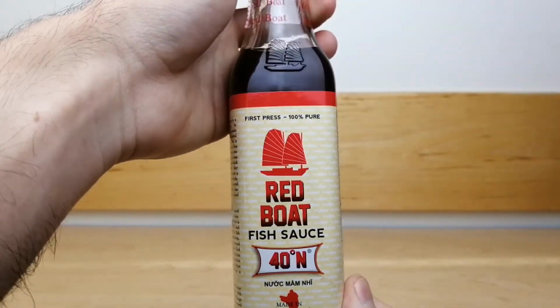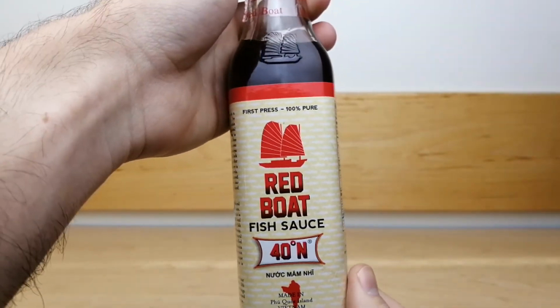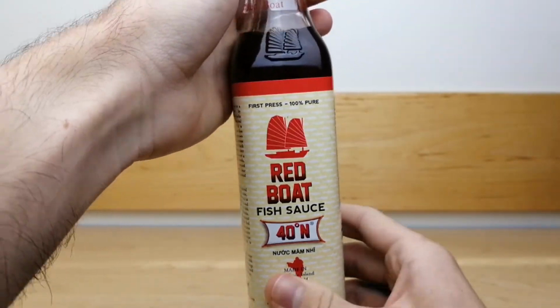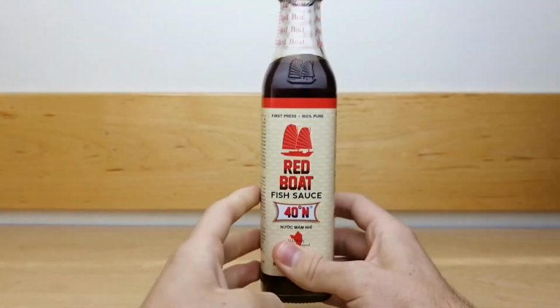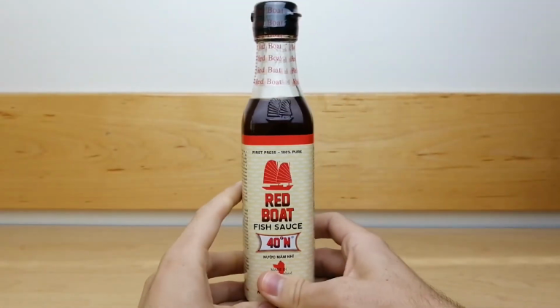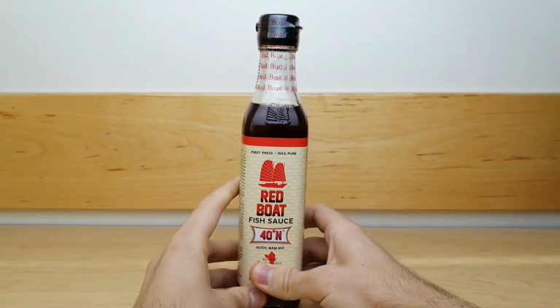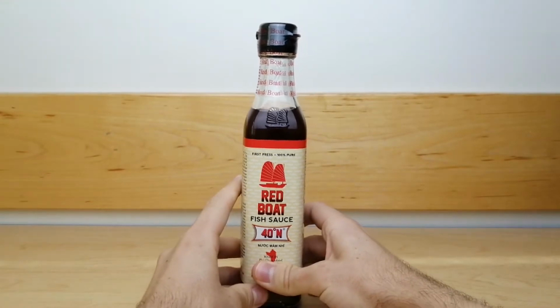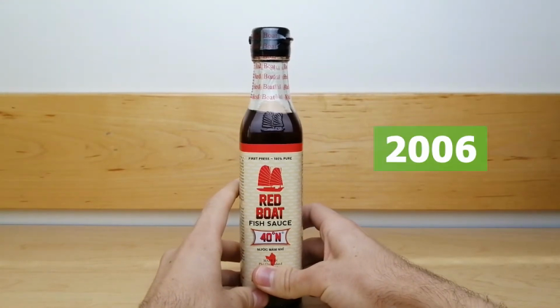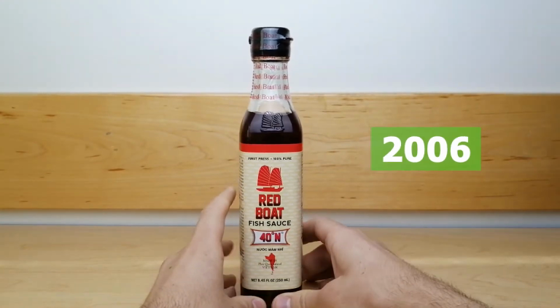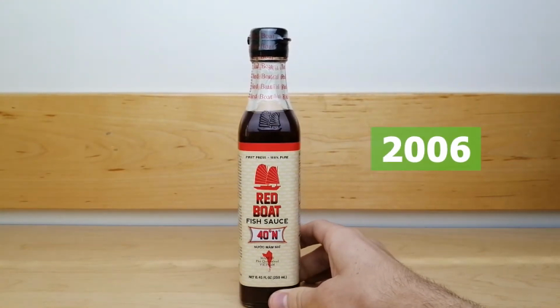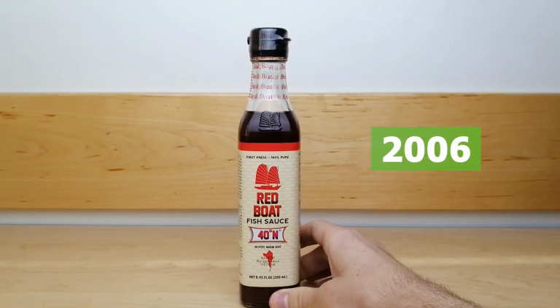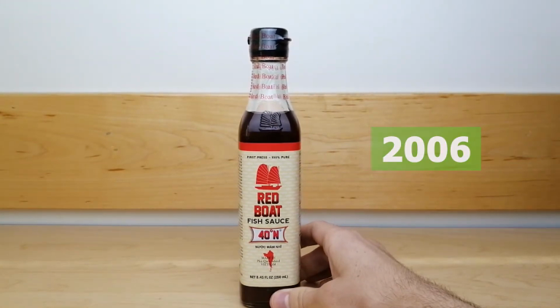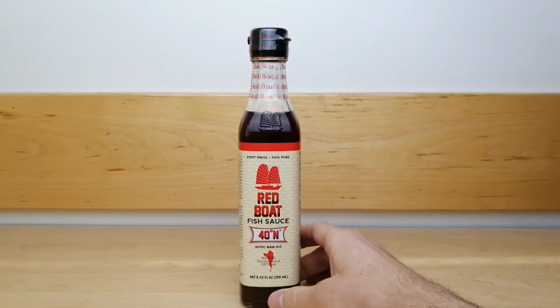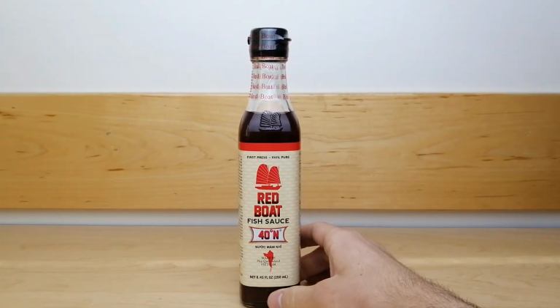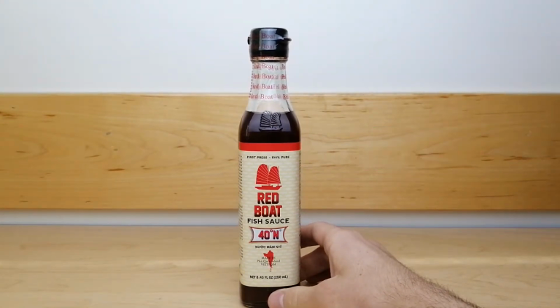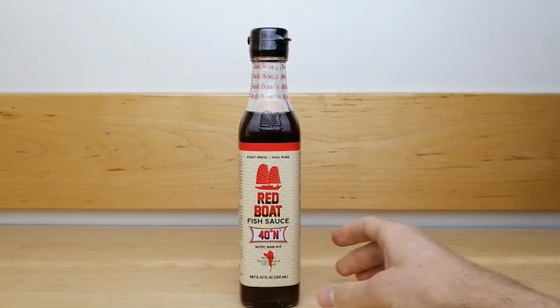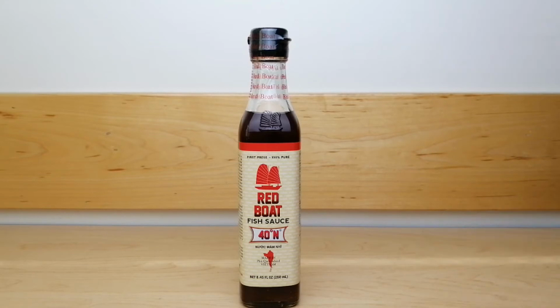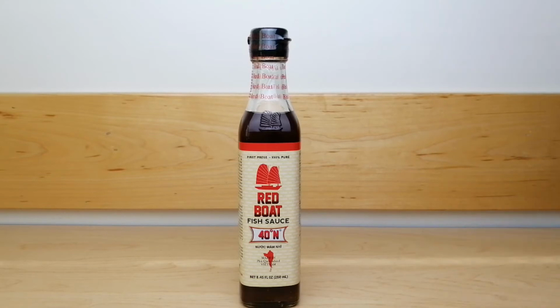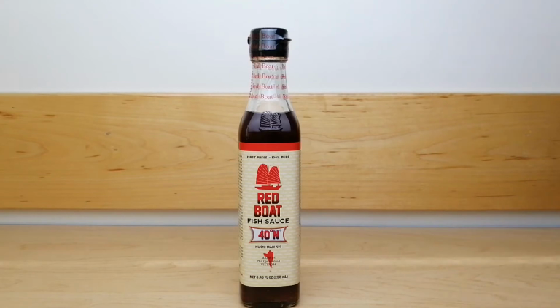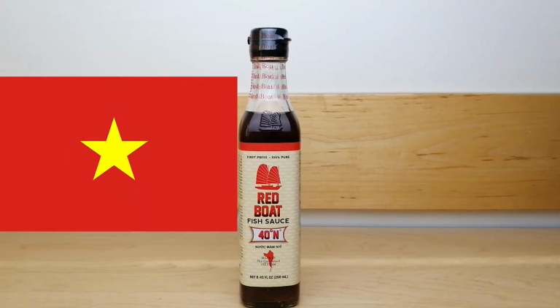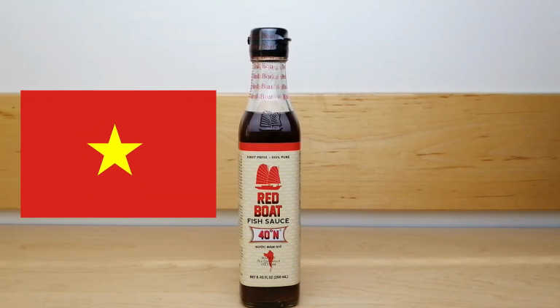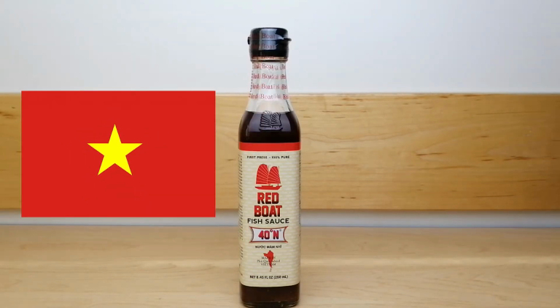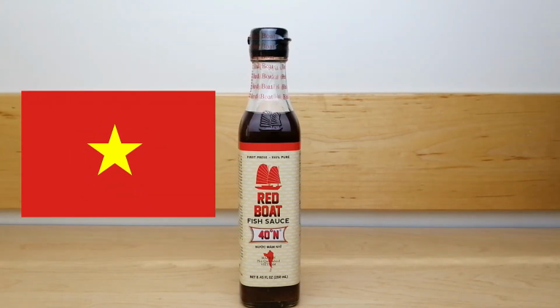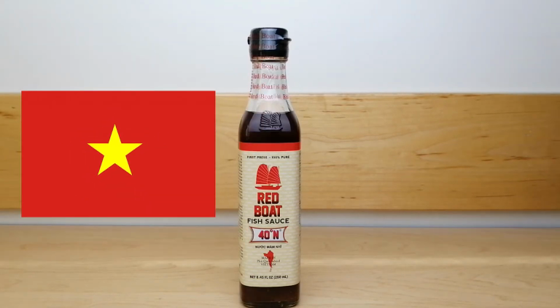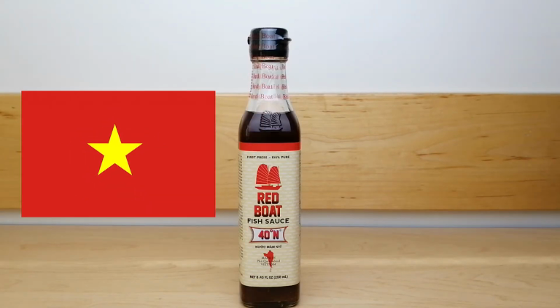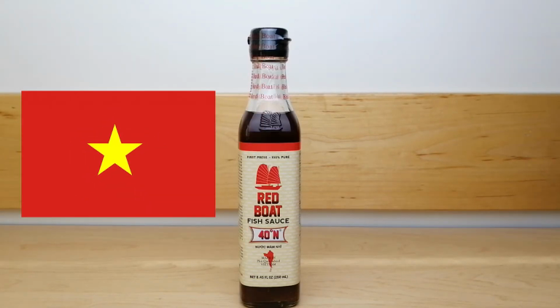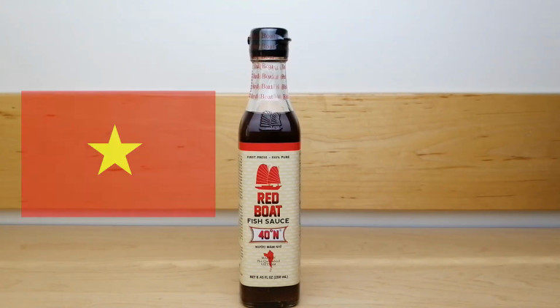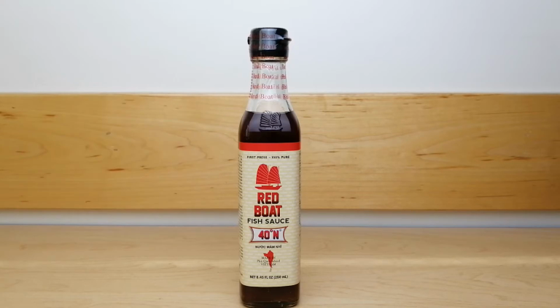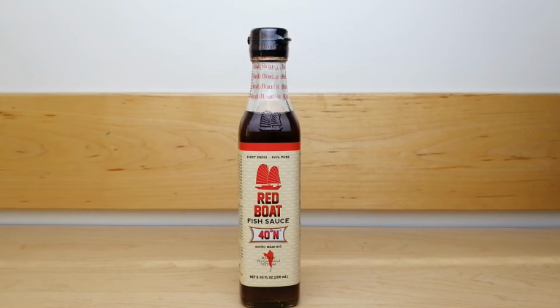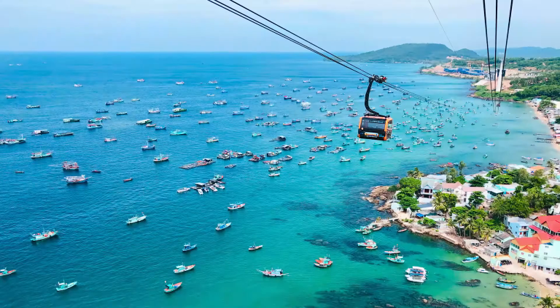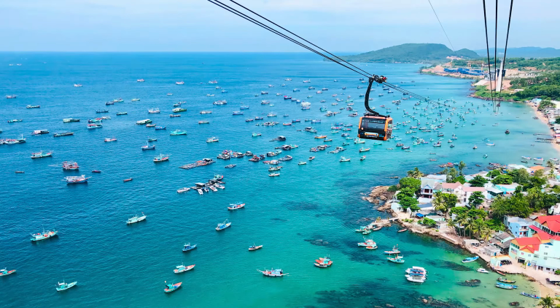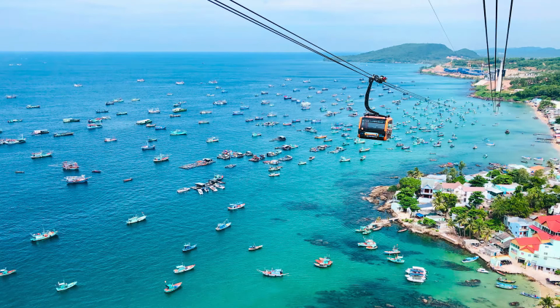Red Boat has been producing quality sauces since 2006. Quang Pham, the owner of Red Boat, returned to Vietnam from California to expand his small family-run facility on Phu Quoc Island.